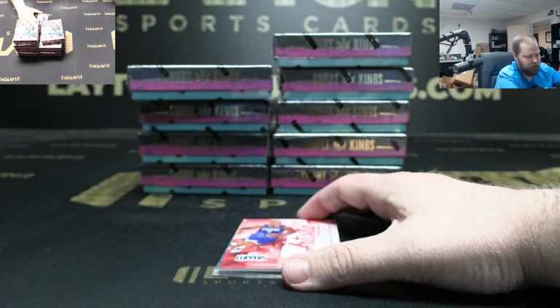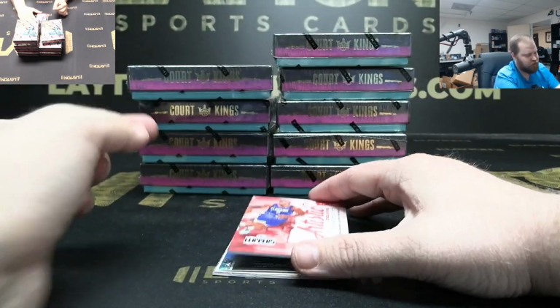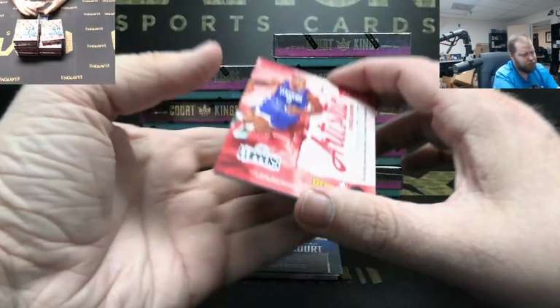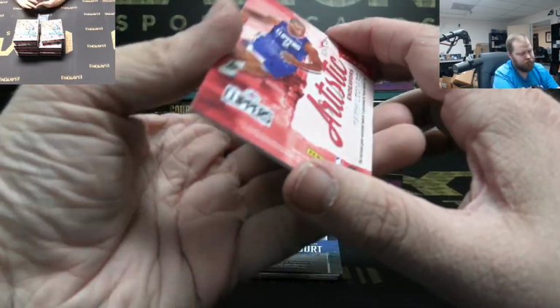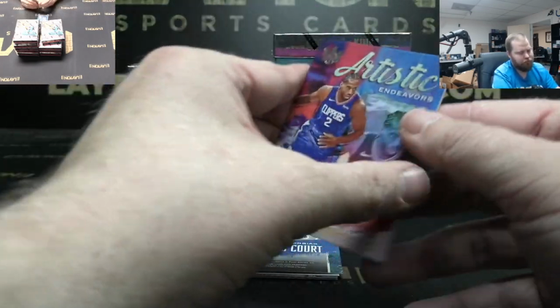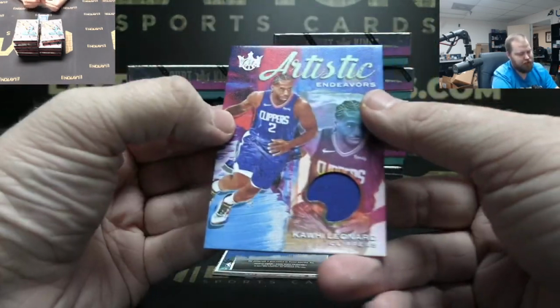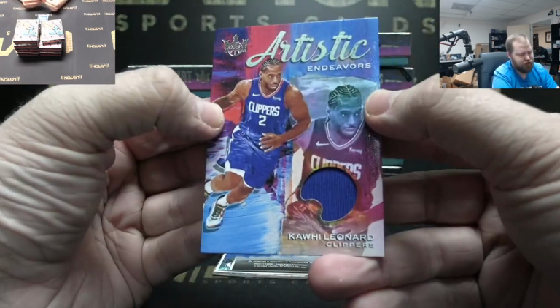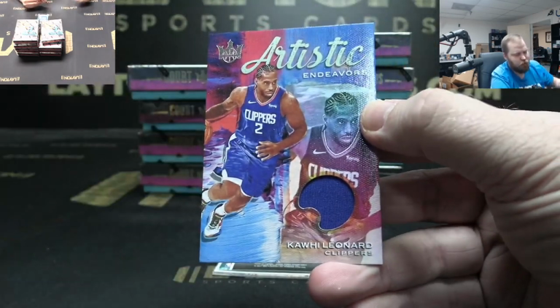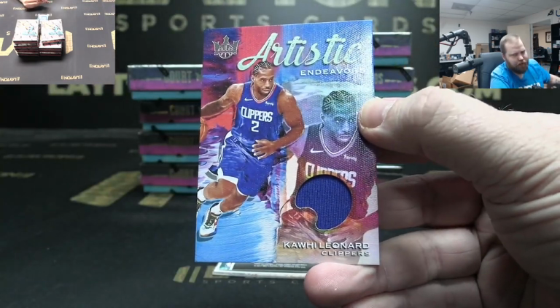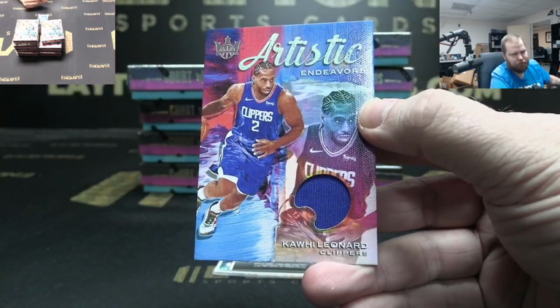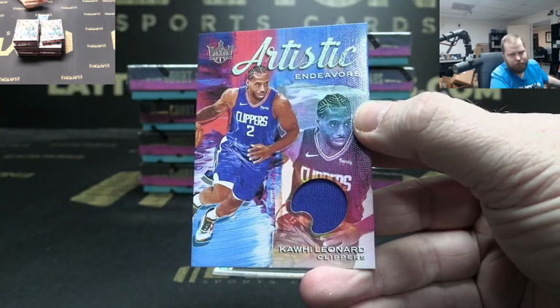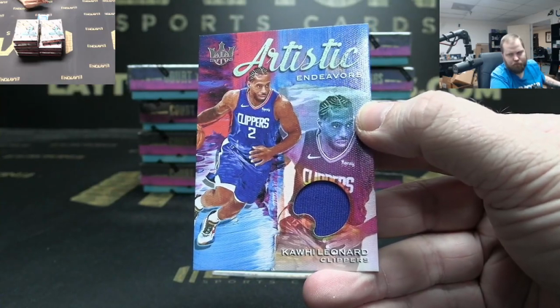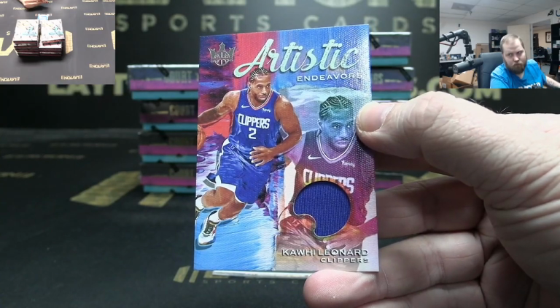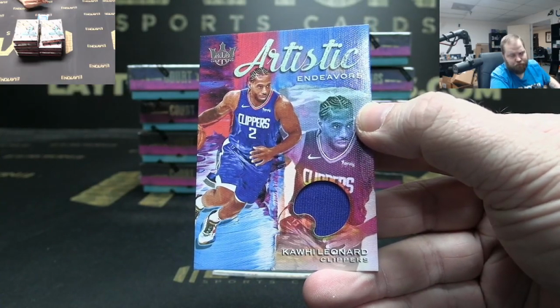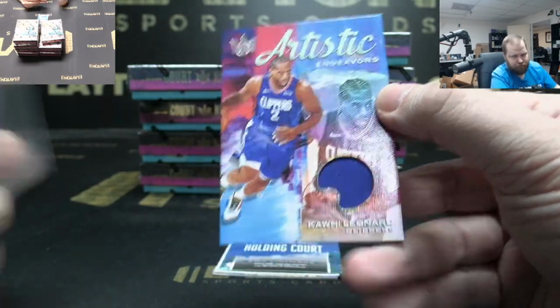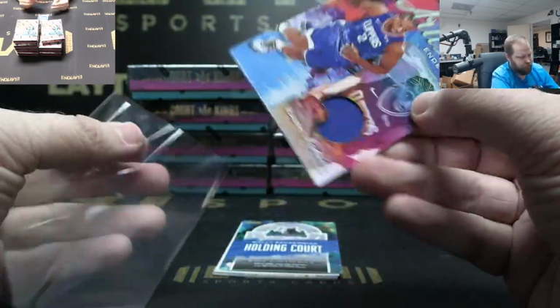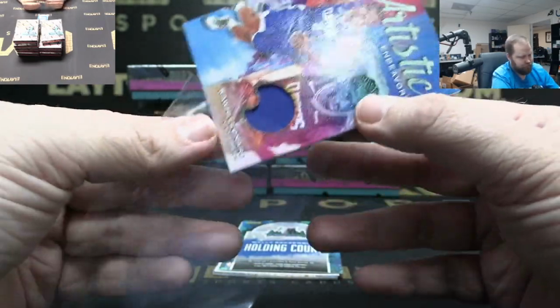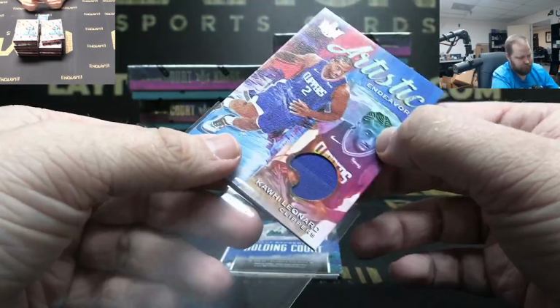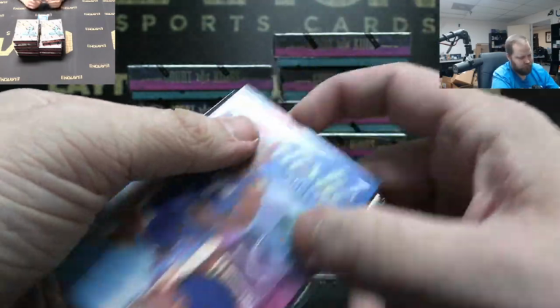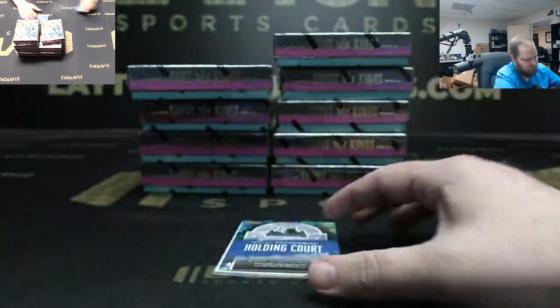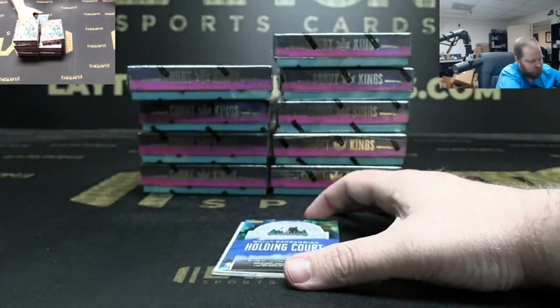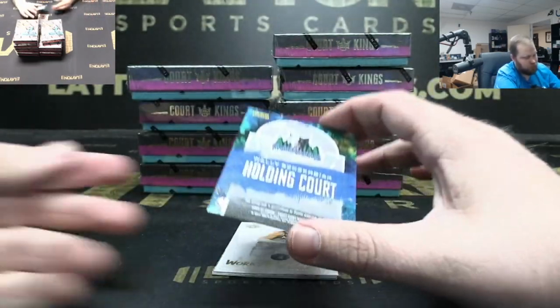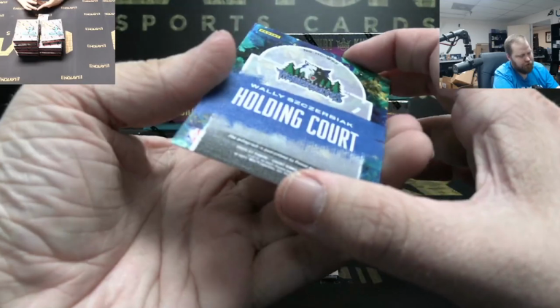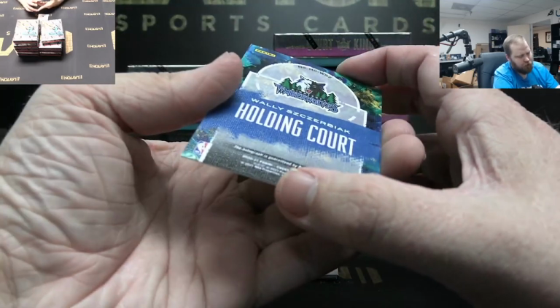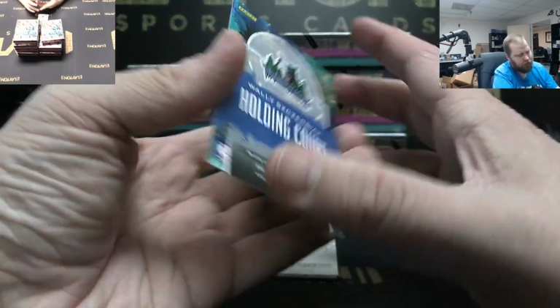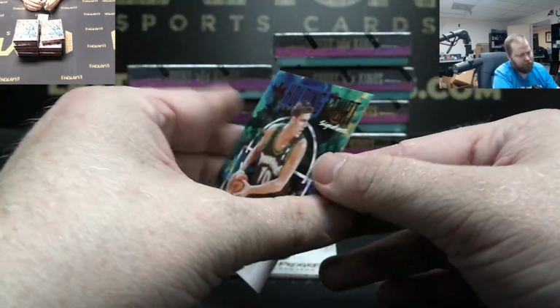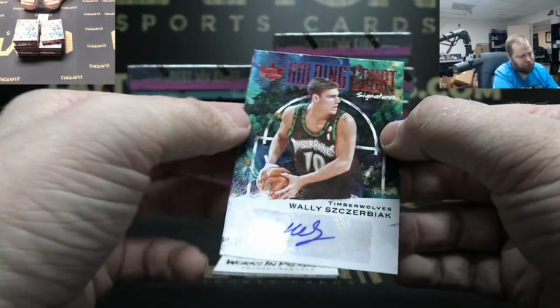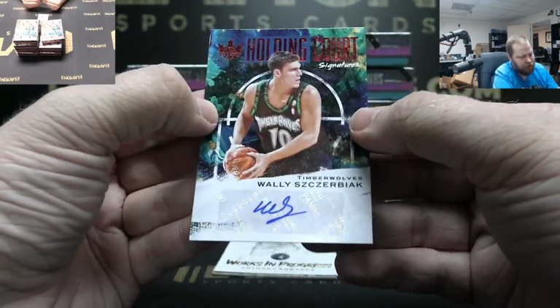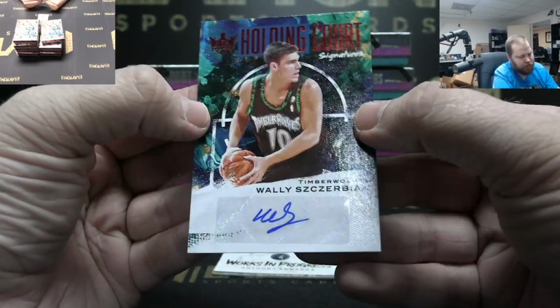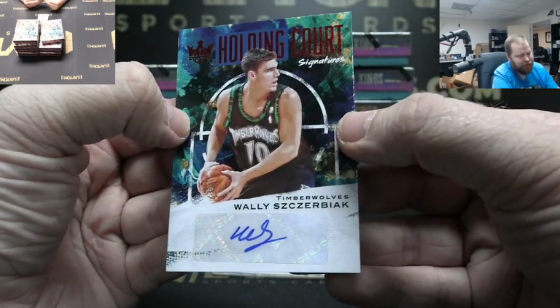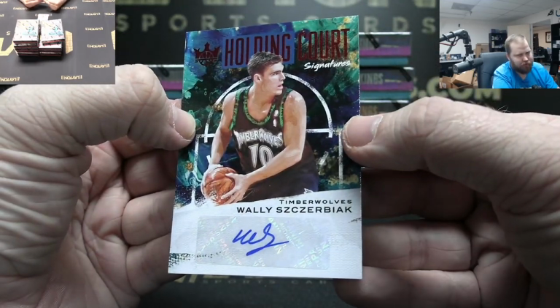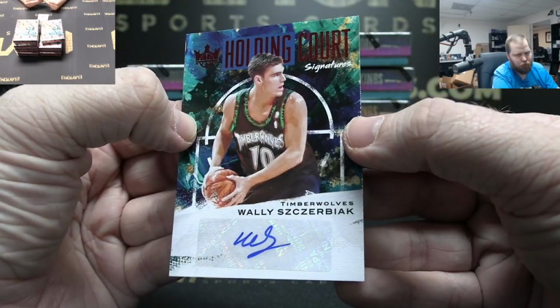Got Clippers to 149 jersey — Kawhi Leonard. Holding Court auto to 49 — Wally Szczerbiak, T-Wolves.